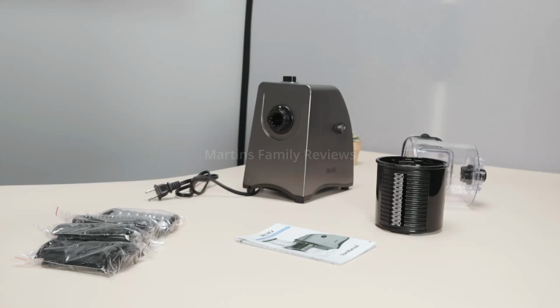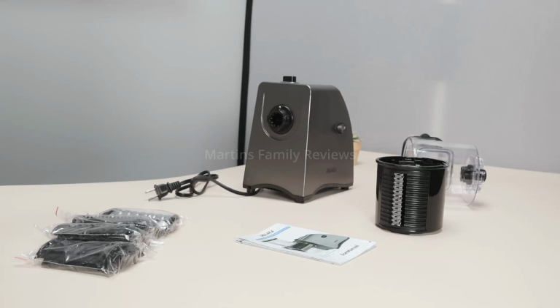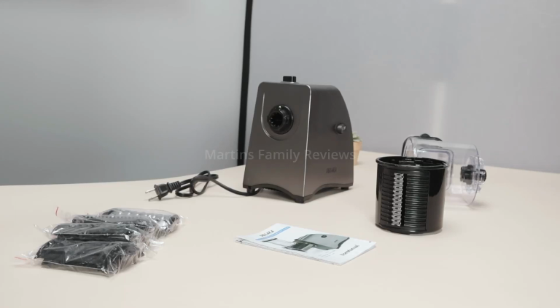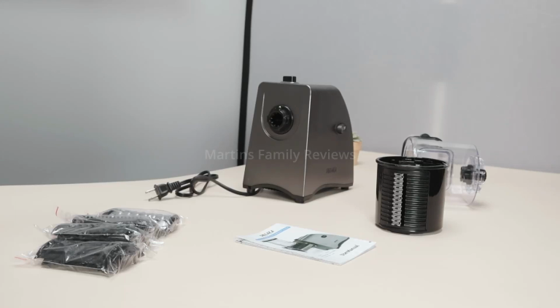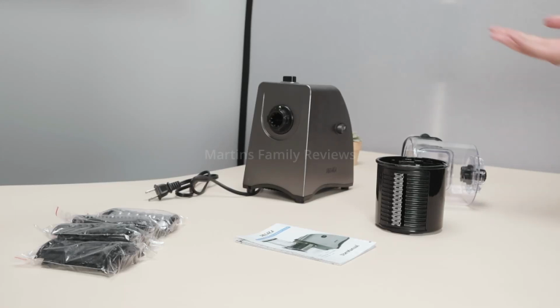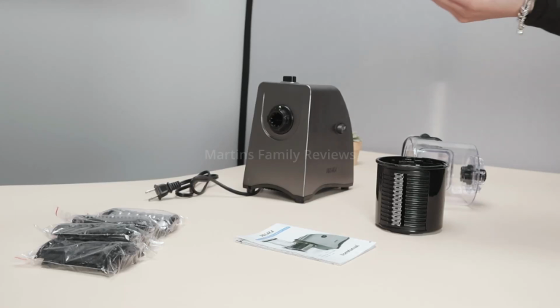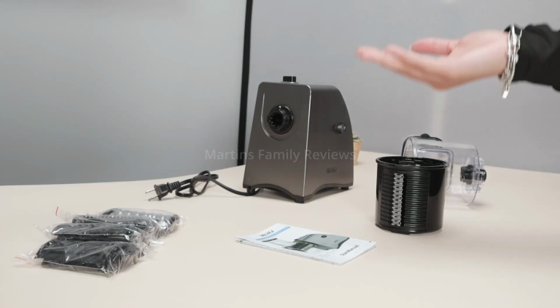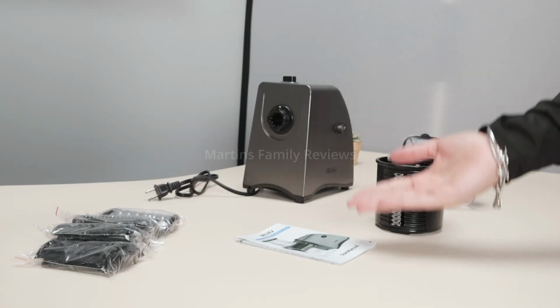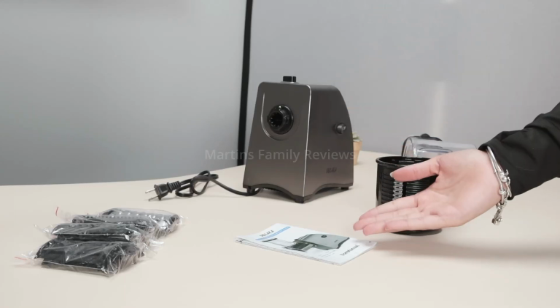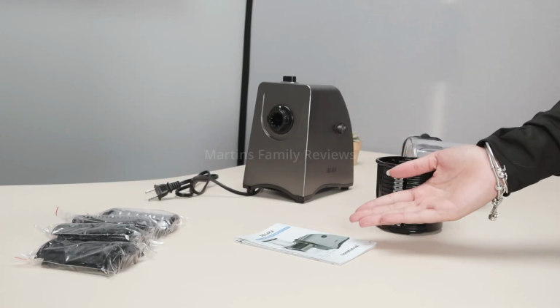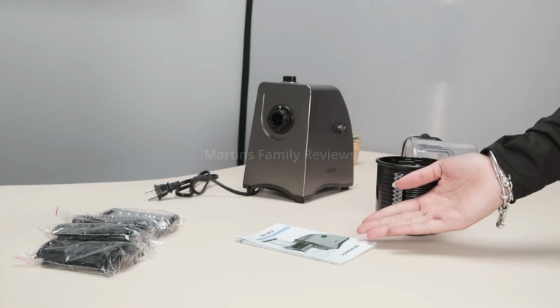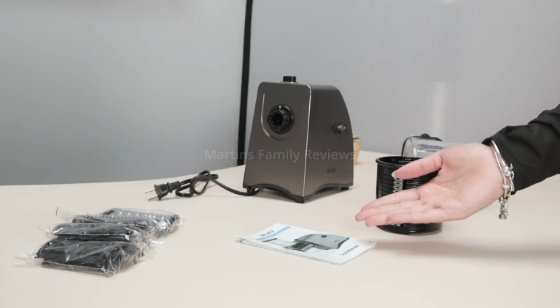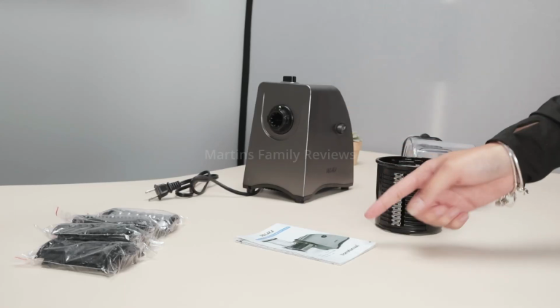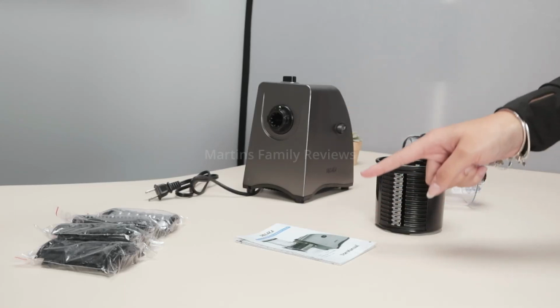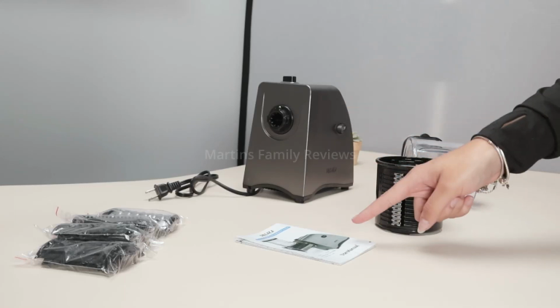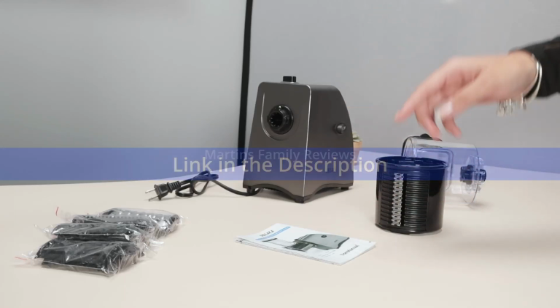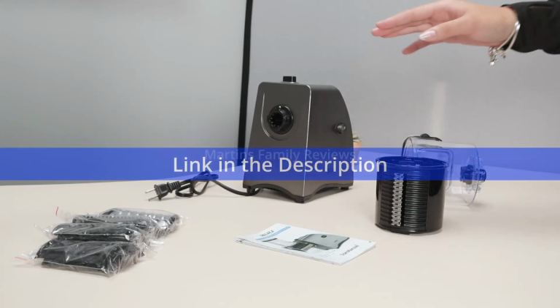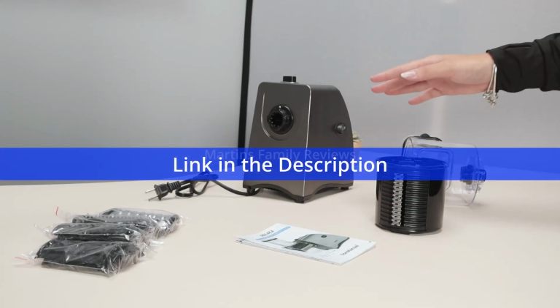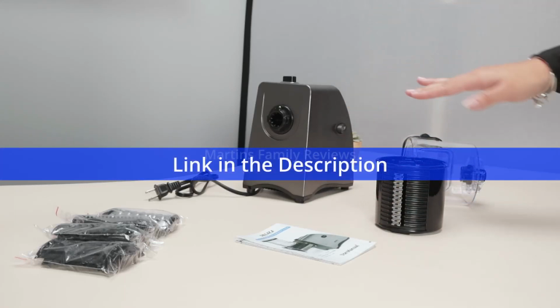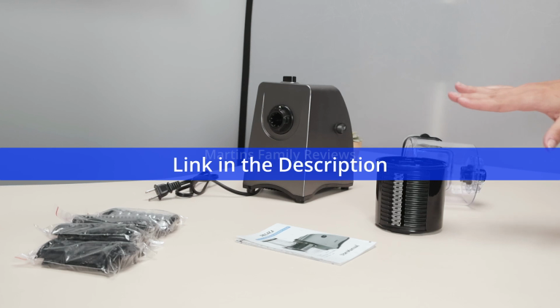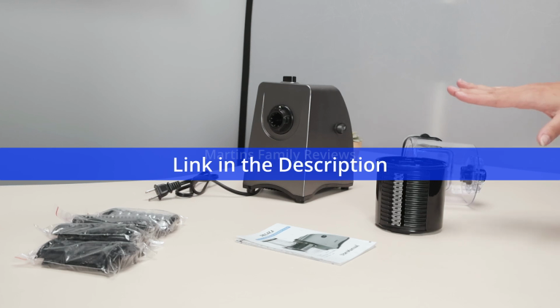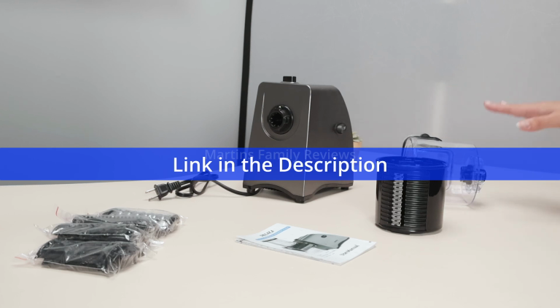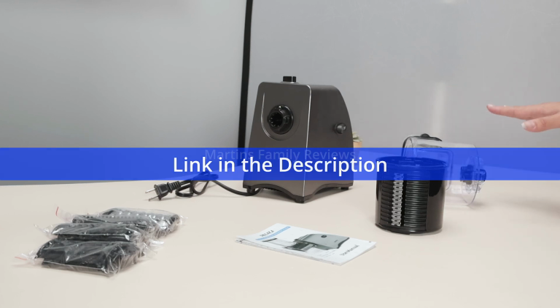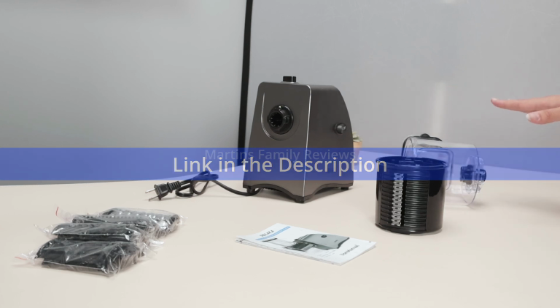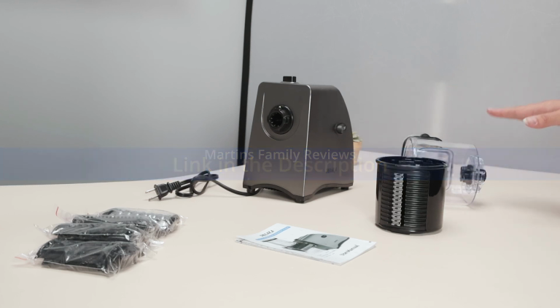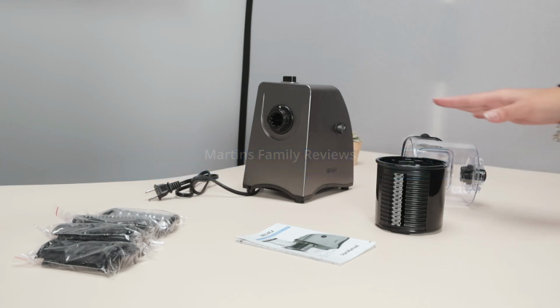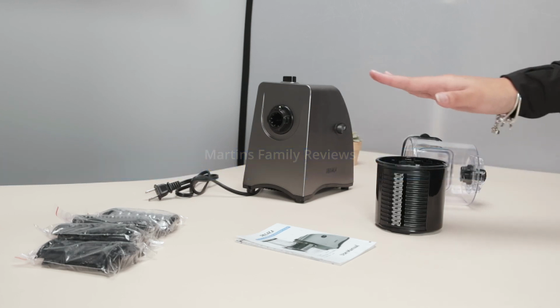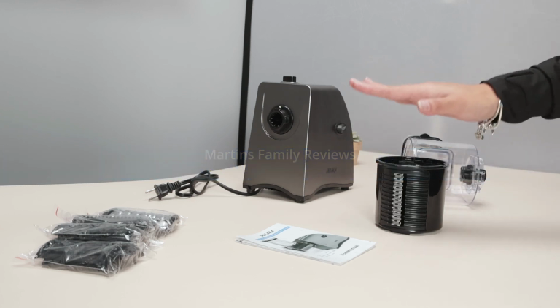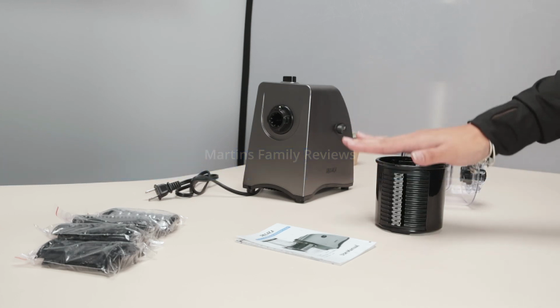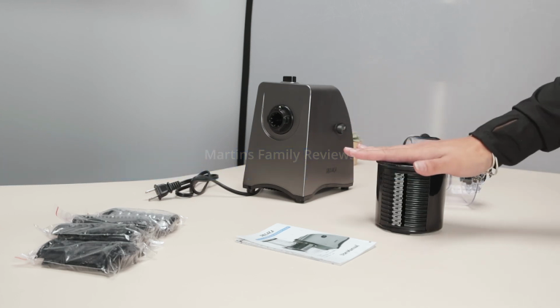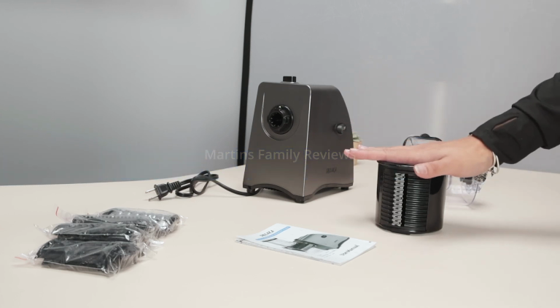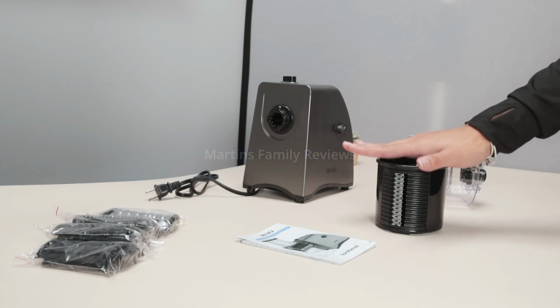Hi everyone, today with me I have a 2-in-1 salad slicer and meat grinder. This thing is absolutely incredible and I loved using it.